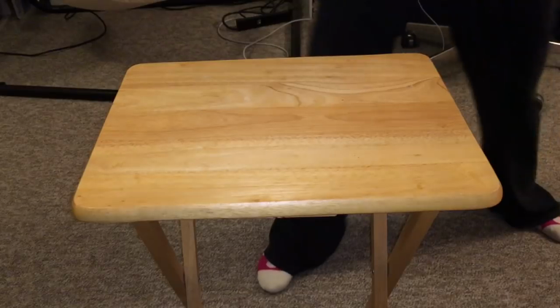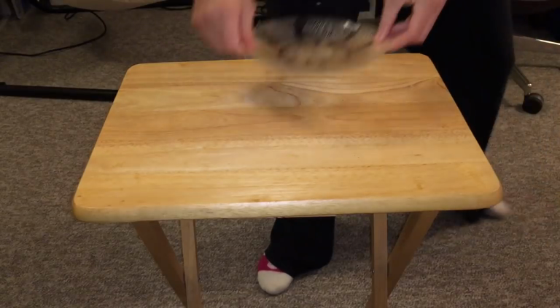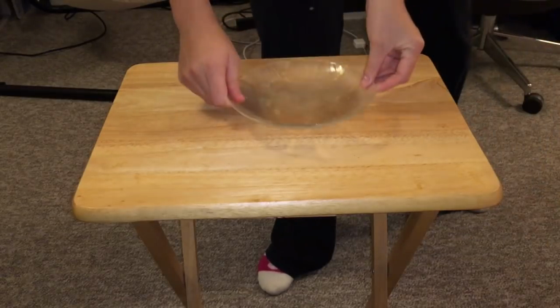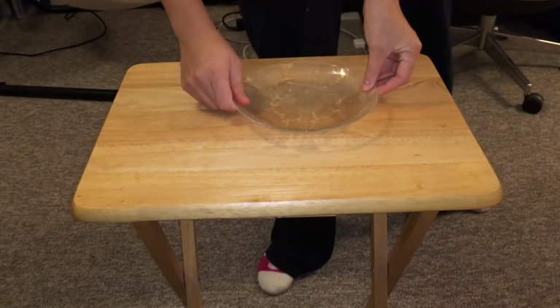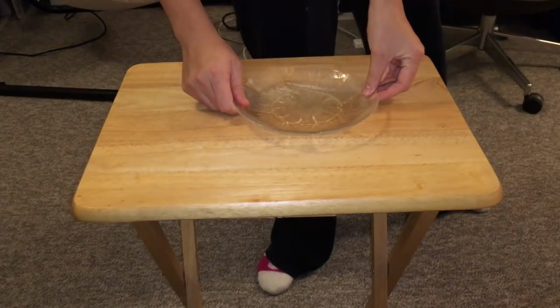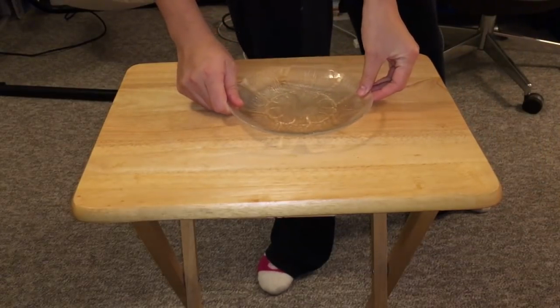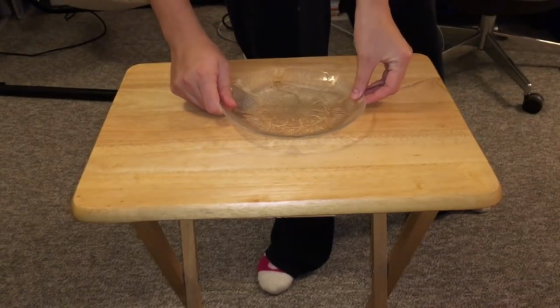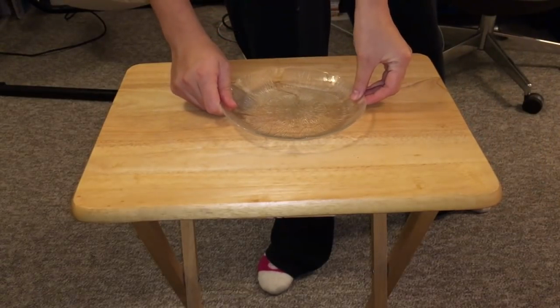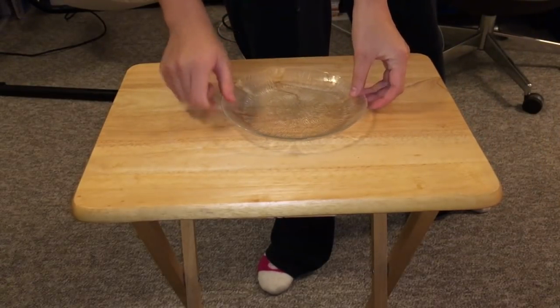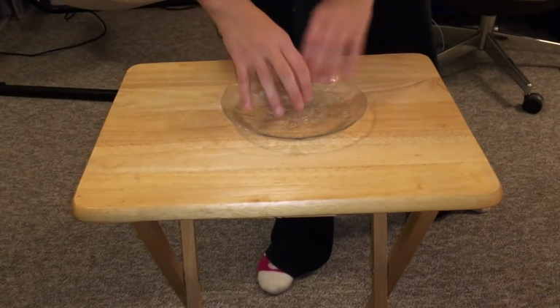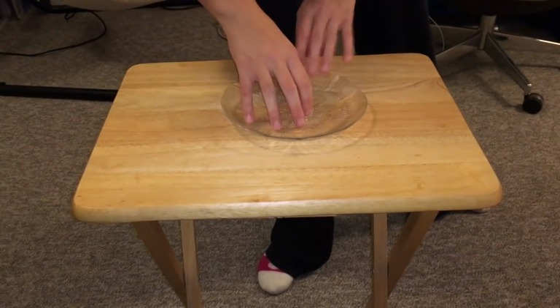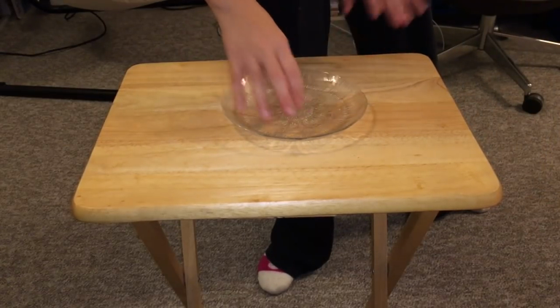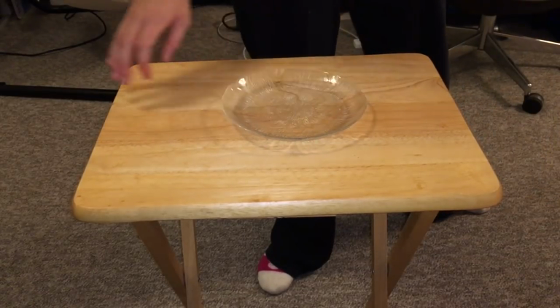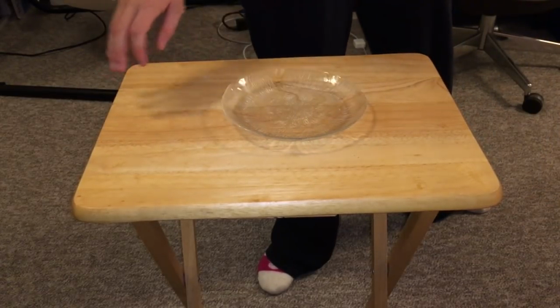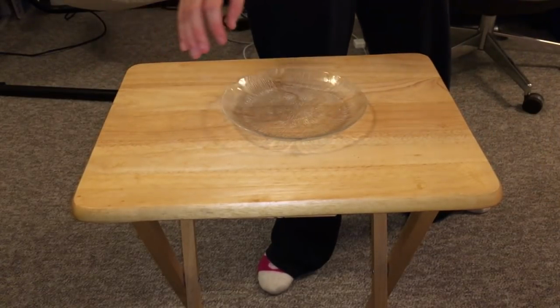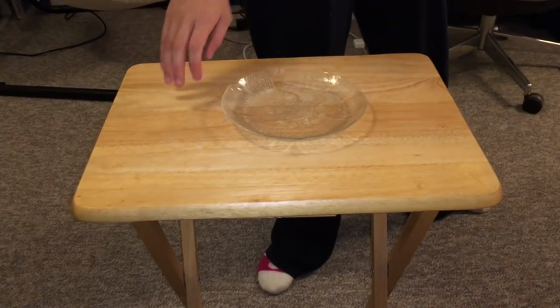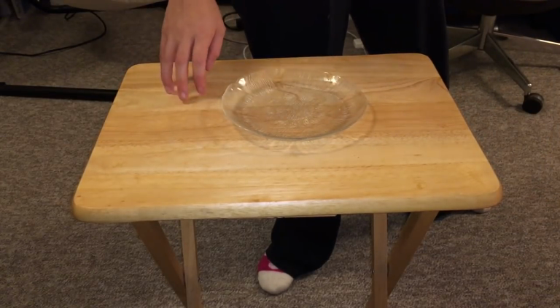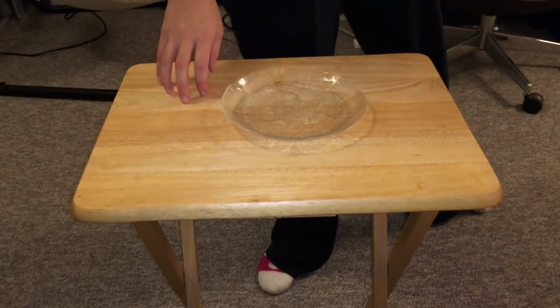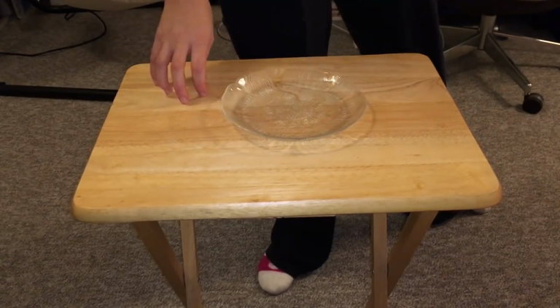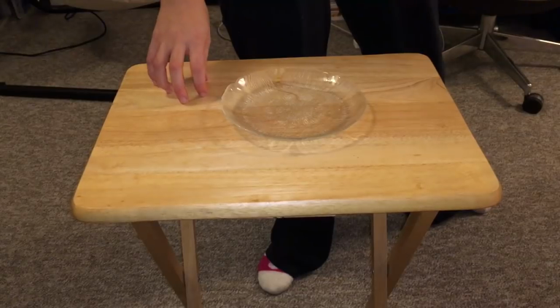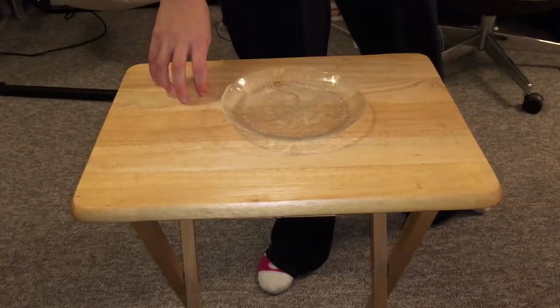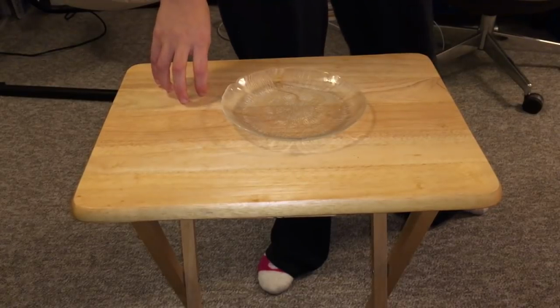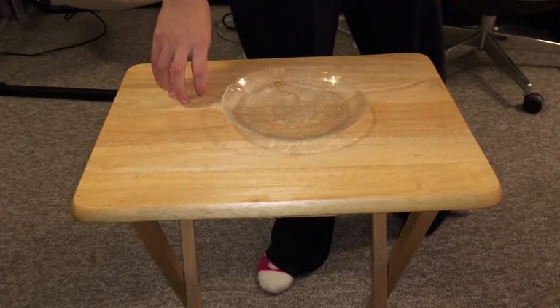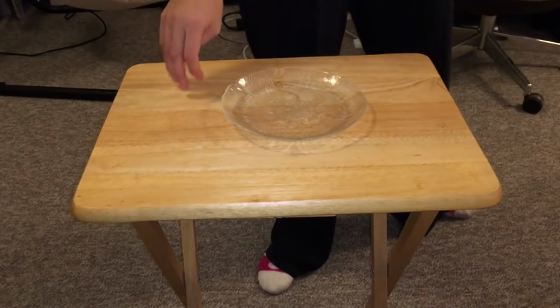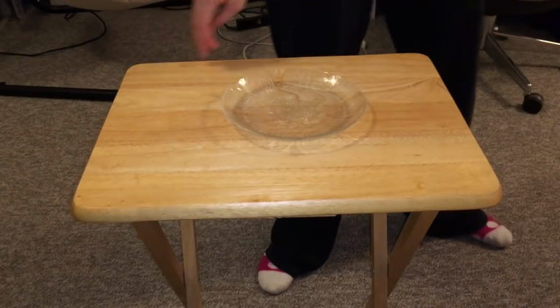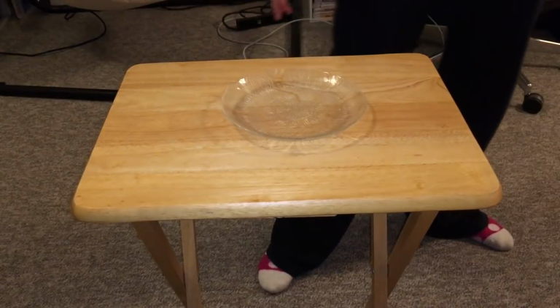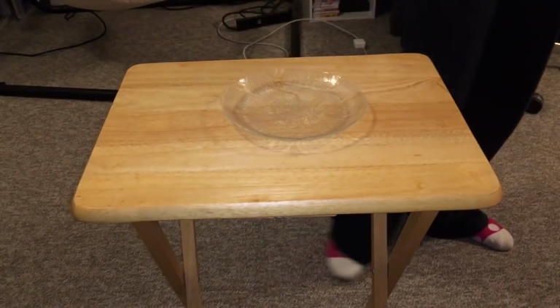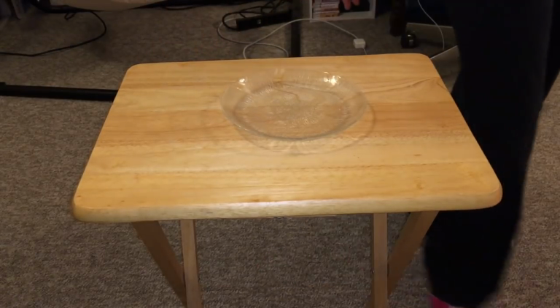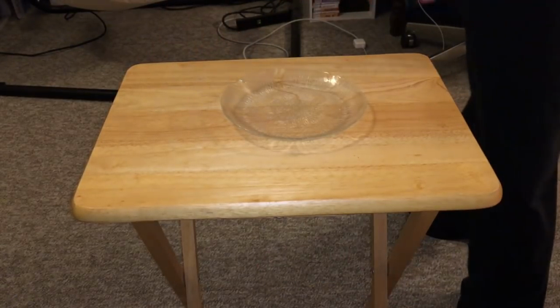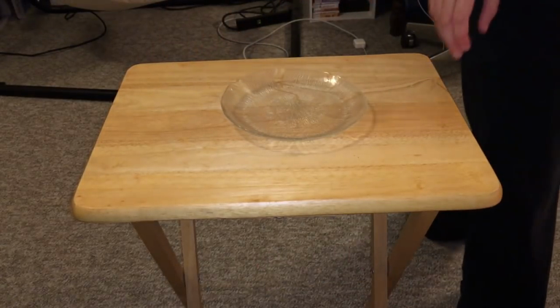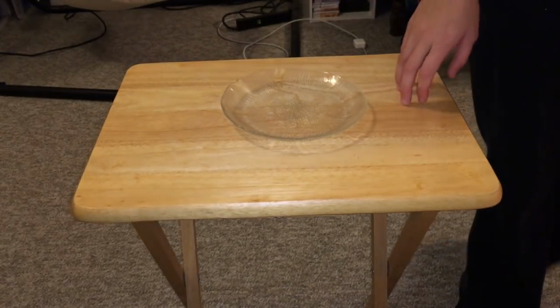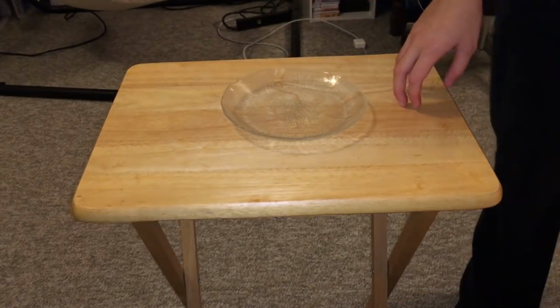Hey guys, it's Shadow the Rat, and in today's video I'm going to be making a pizza for the rats — or to be more precise, I'm going to be making six little mini pizzas.